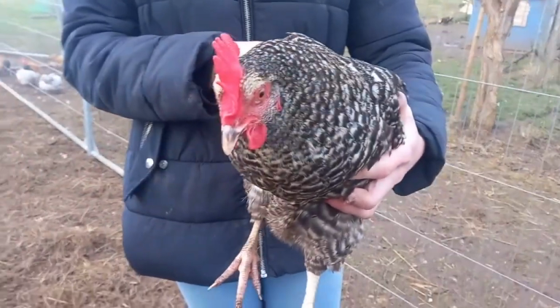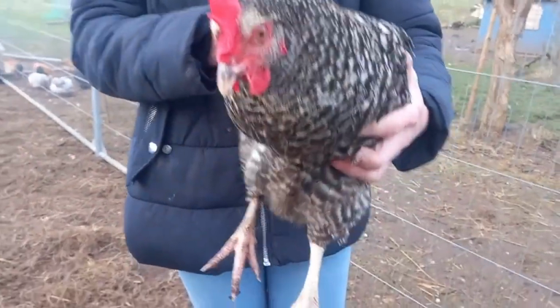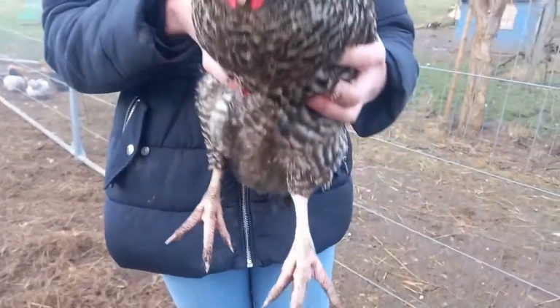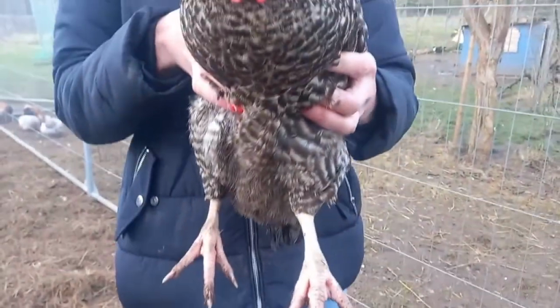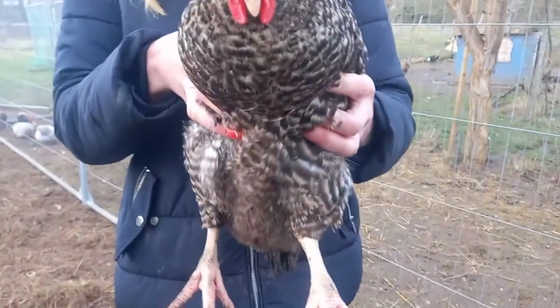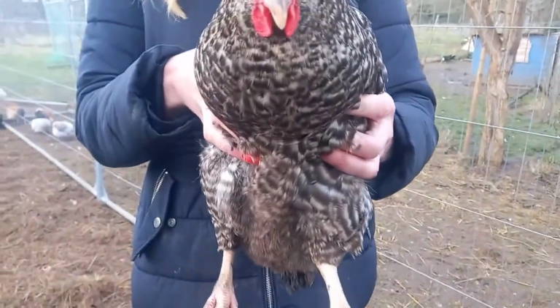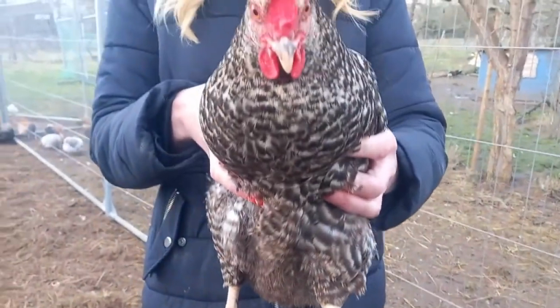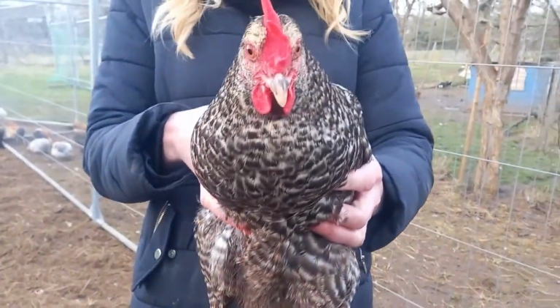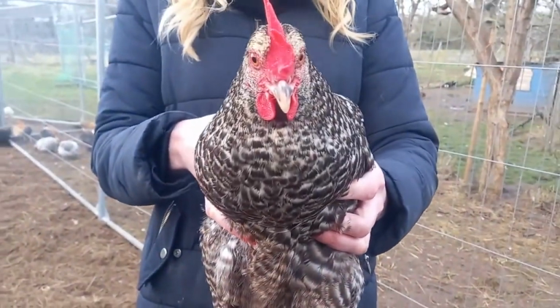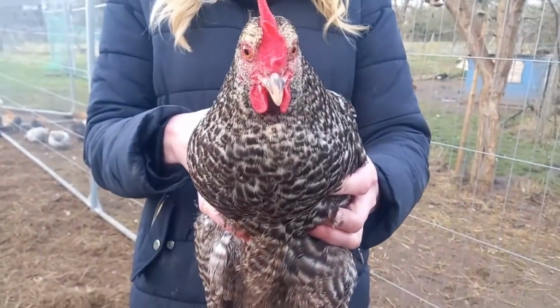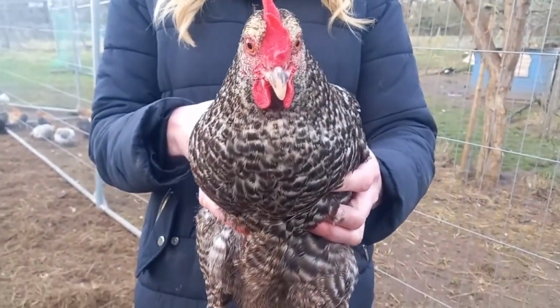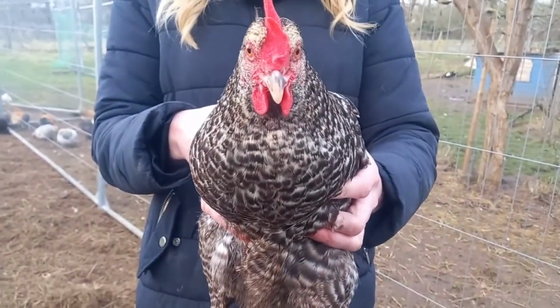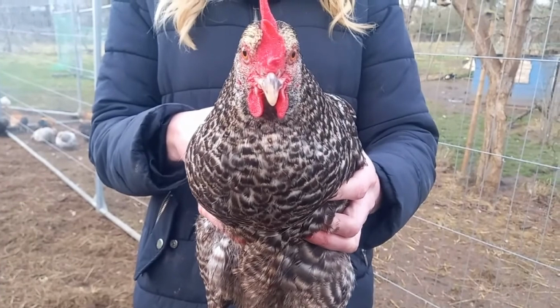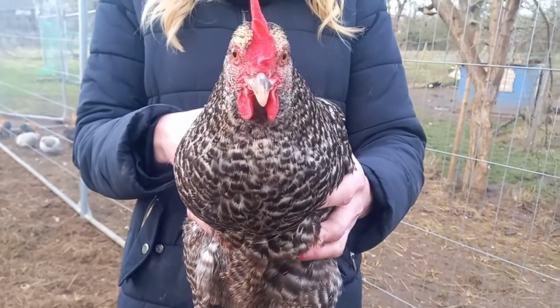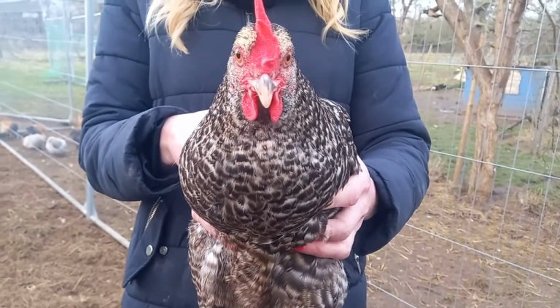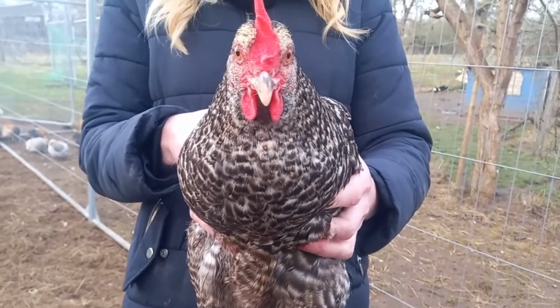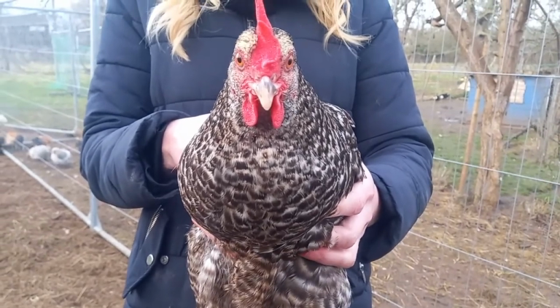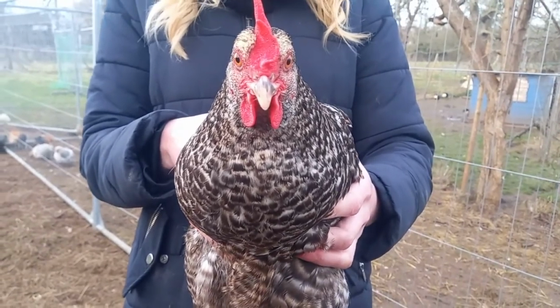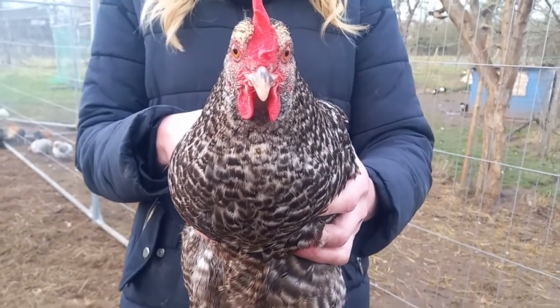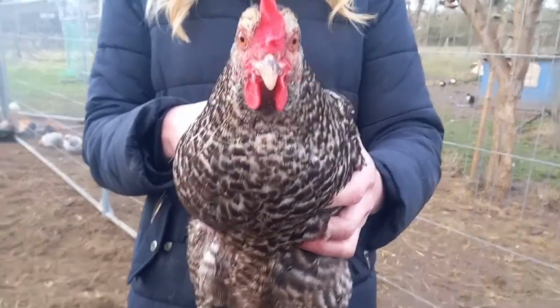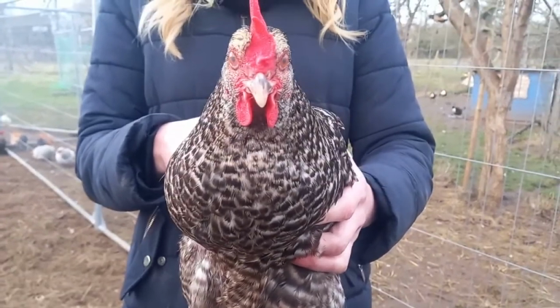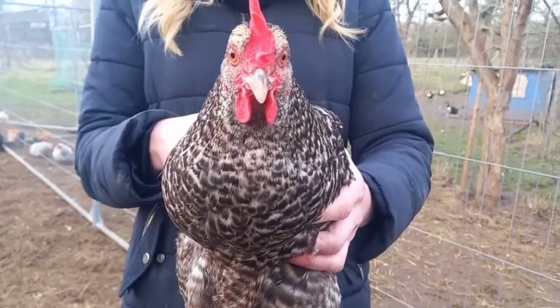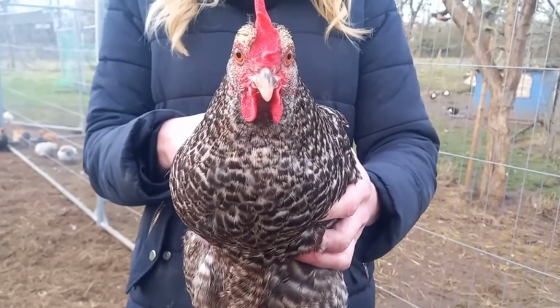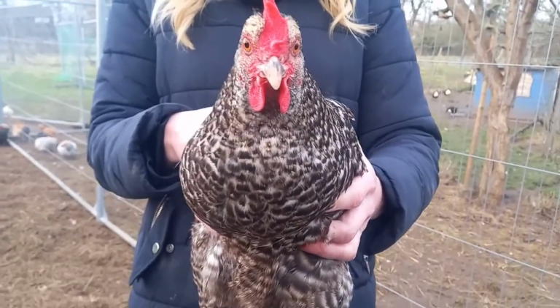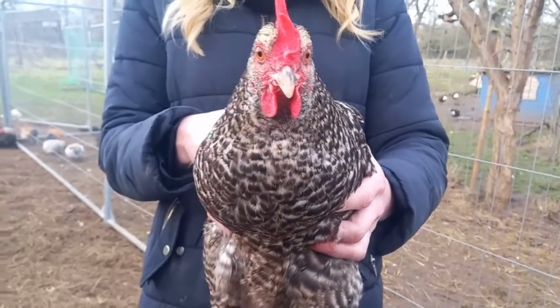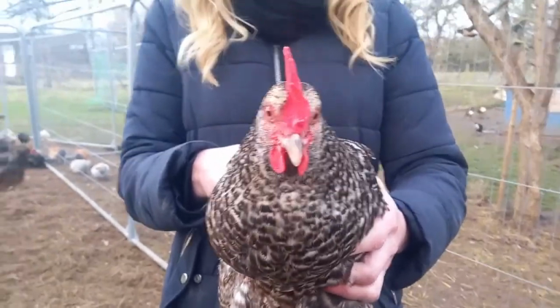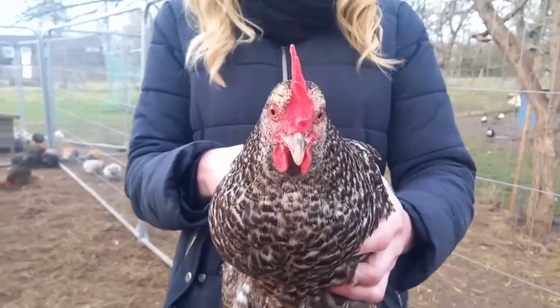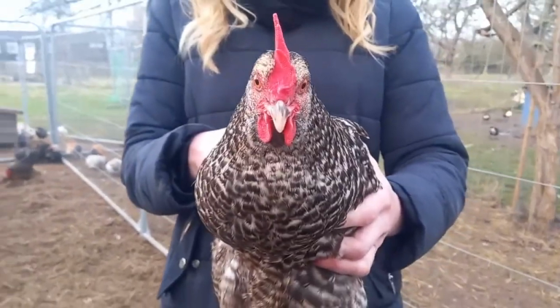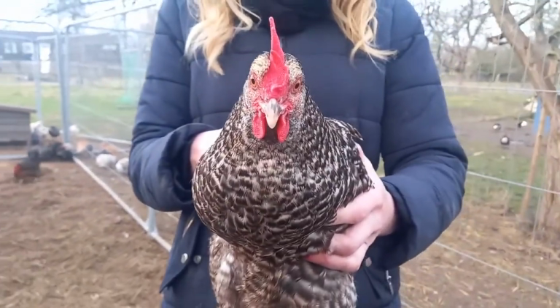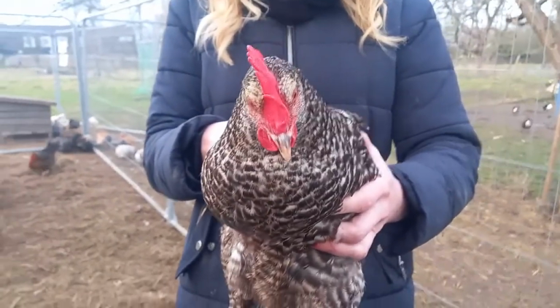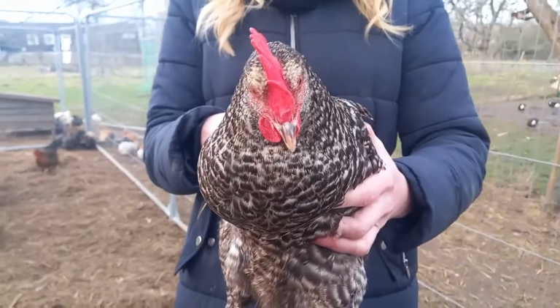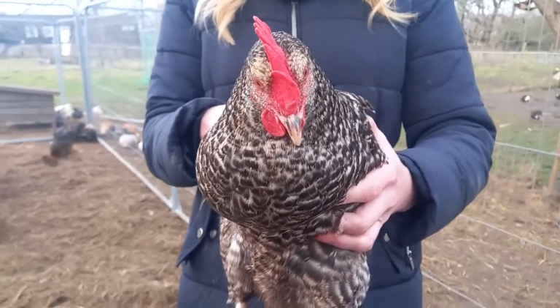Plymouth Rocks are a little bit bigger than other breeds like your Isobrown and your road rock, but not too much — and certainly smaller than the Bluebell.